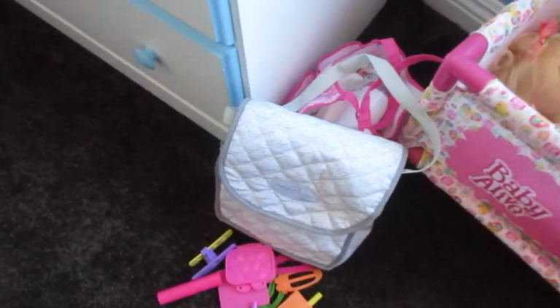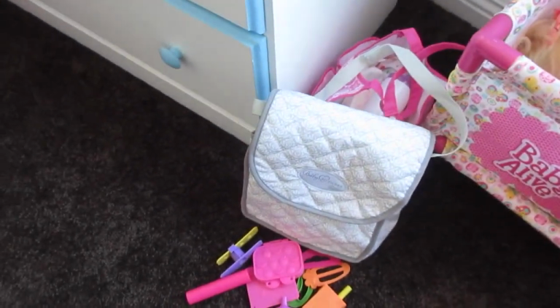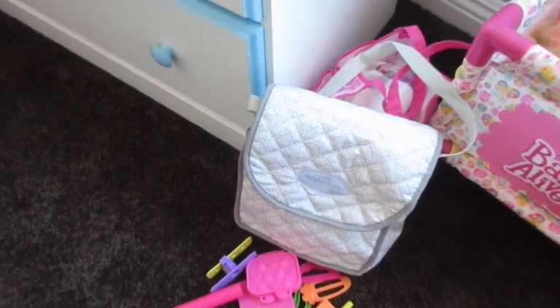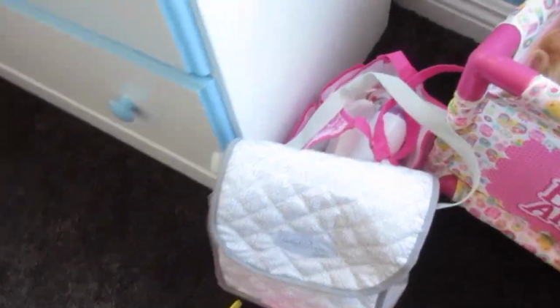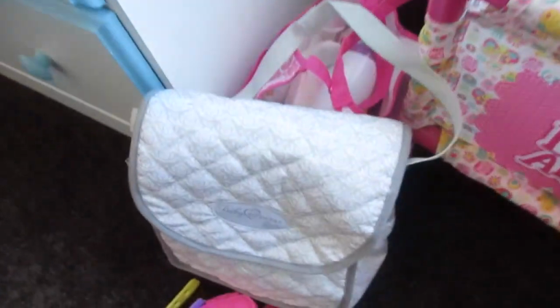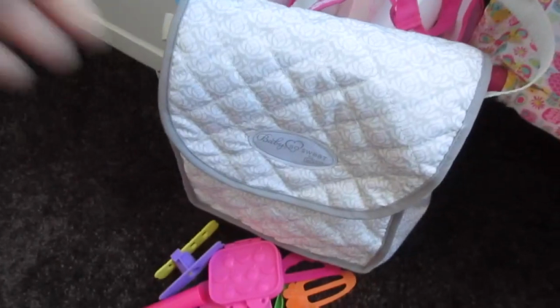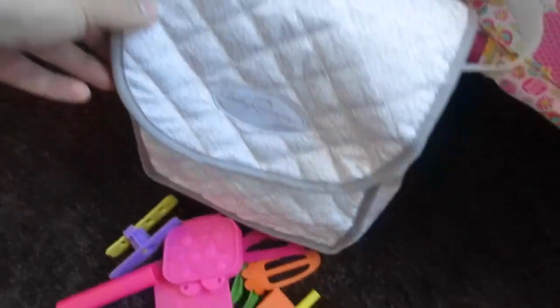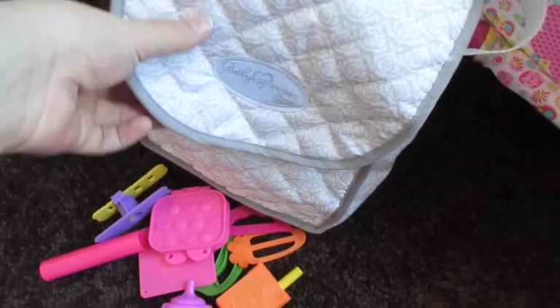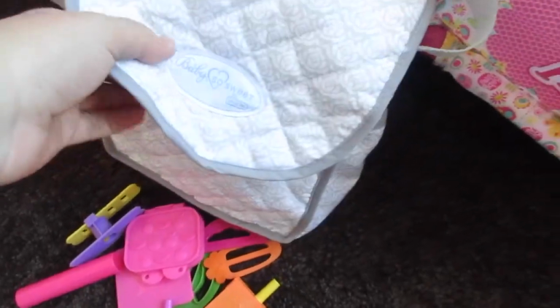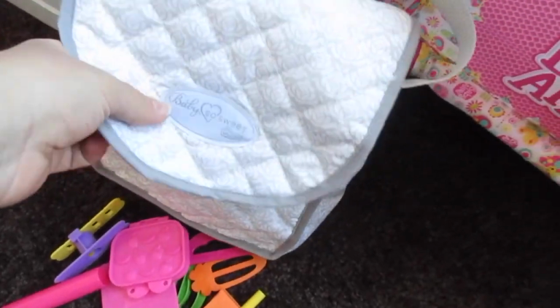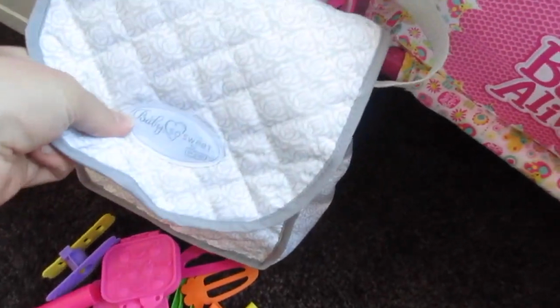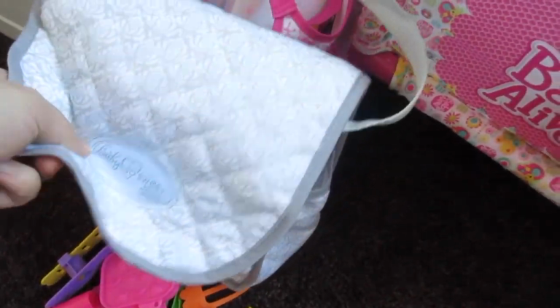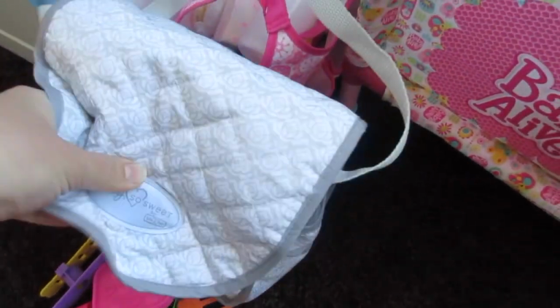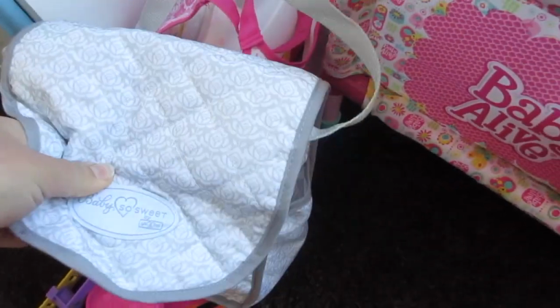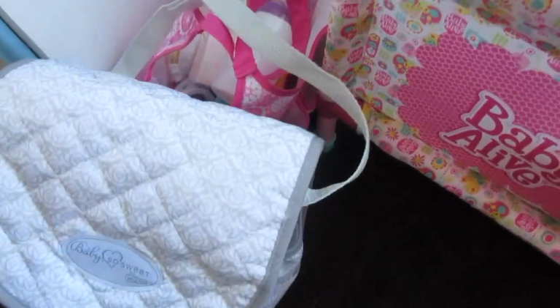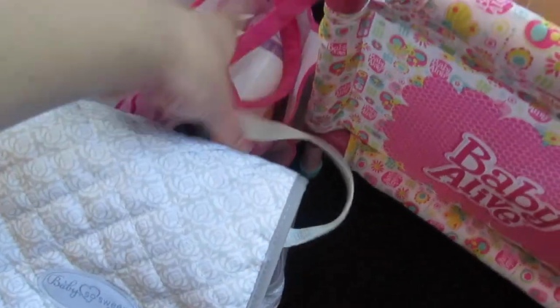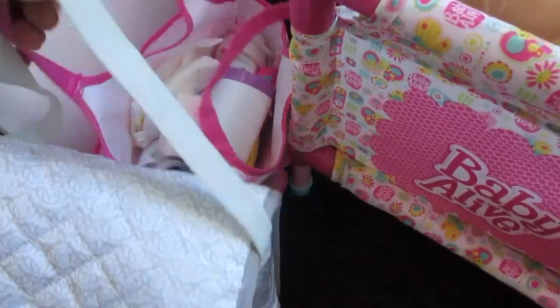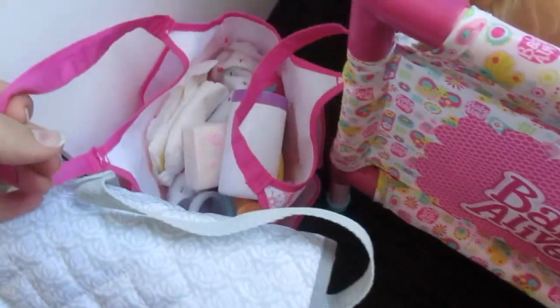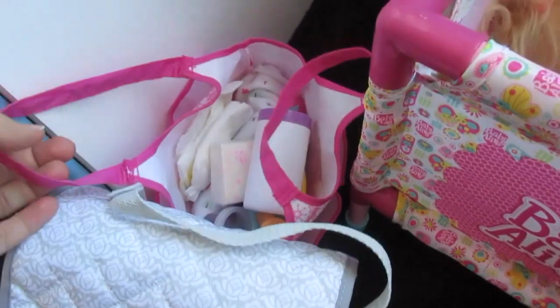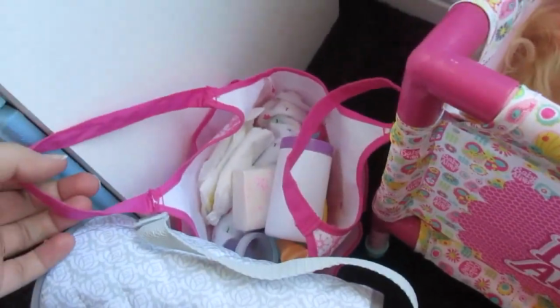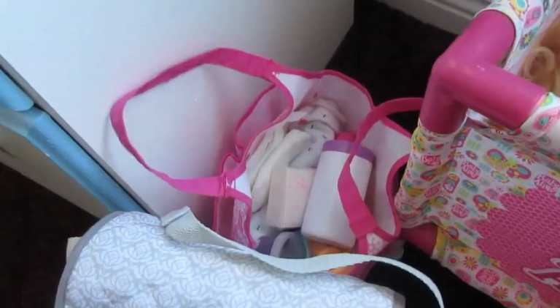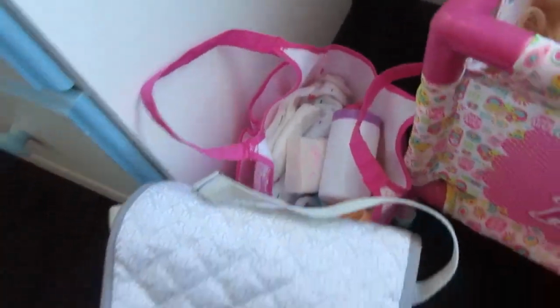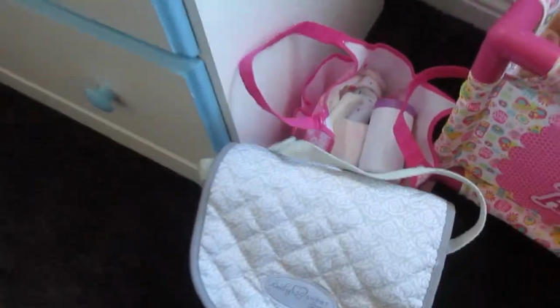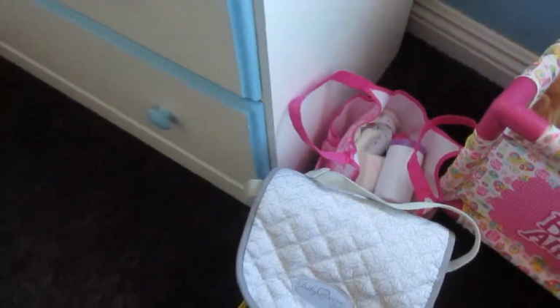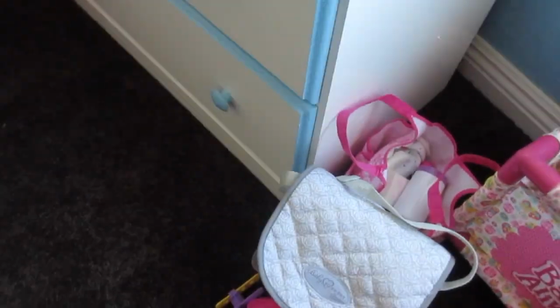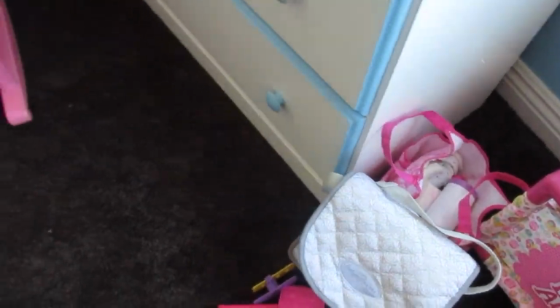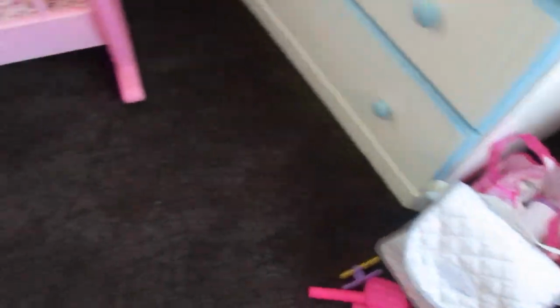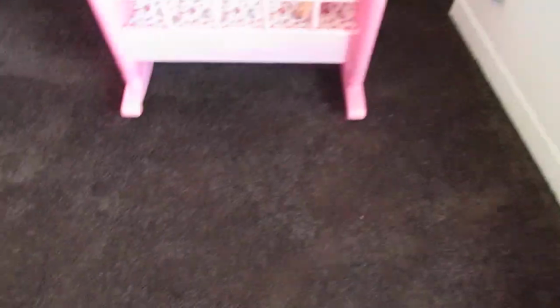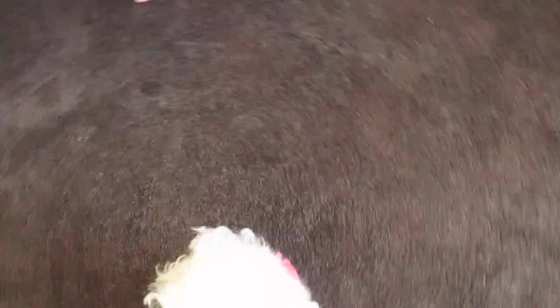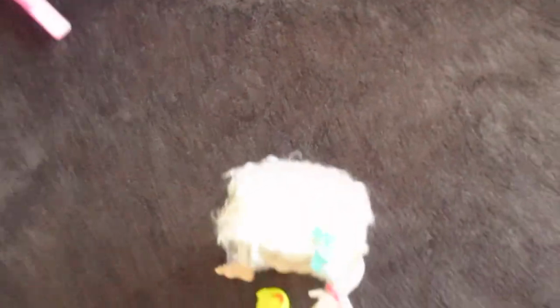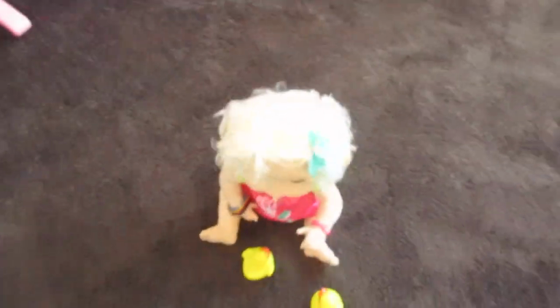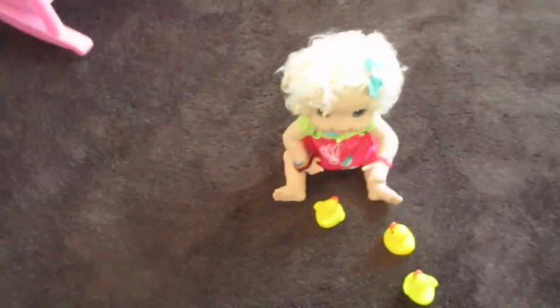These are our diaper bags right here. I usually like to have them packed and ready to go, like if I'm in a hurry I can just grab one of the diaper bags and get going.